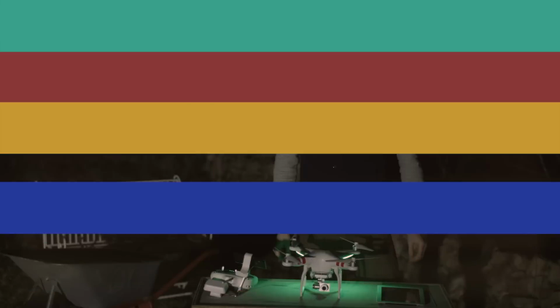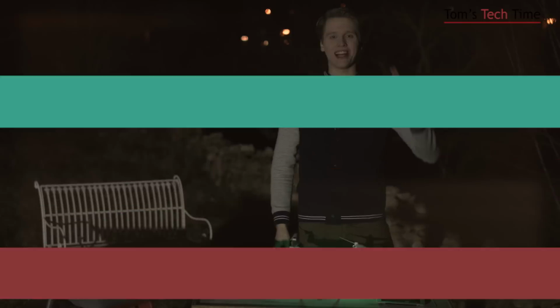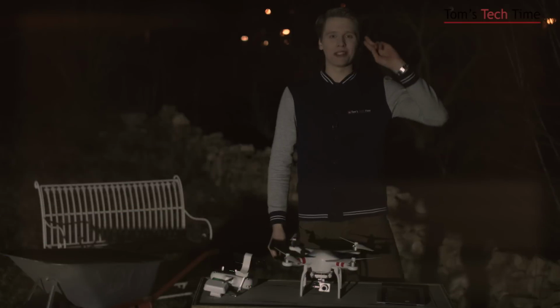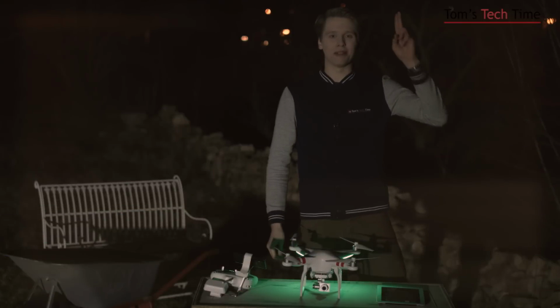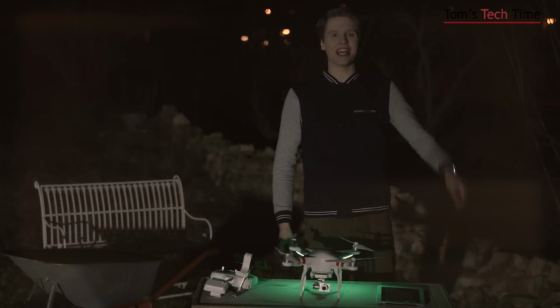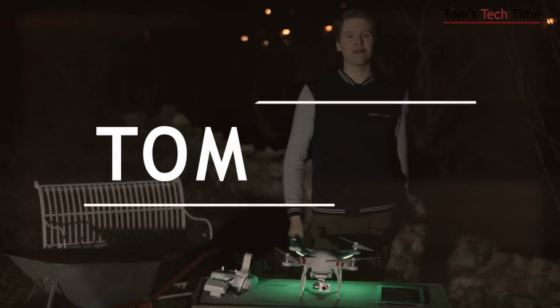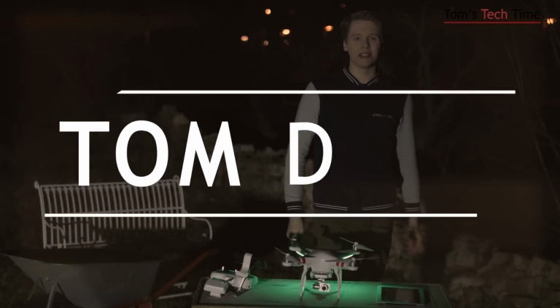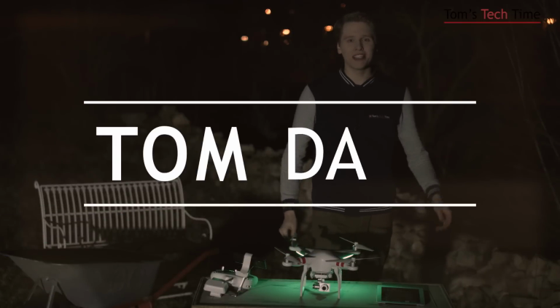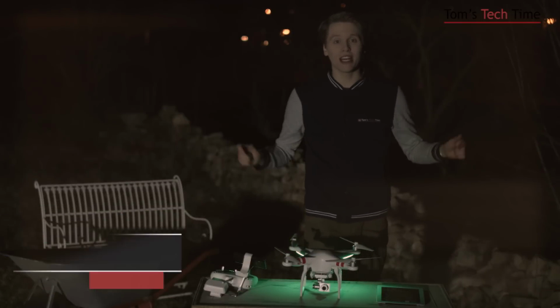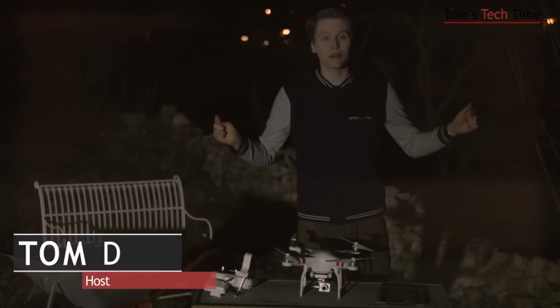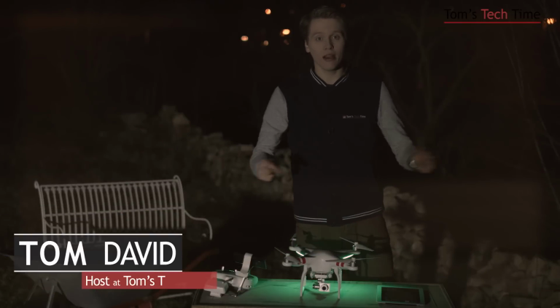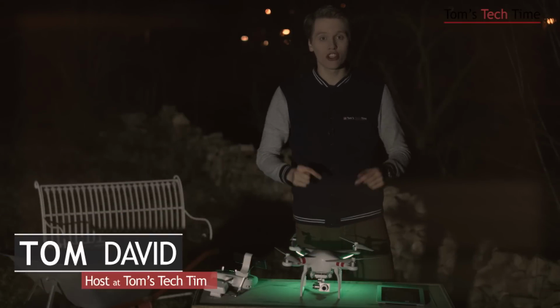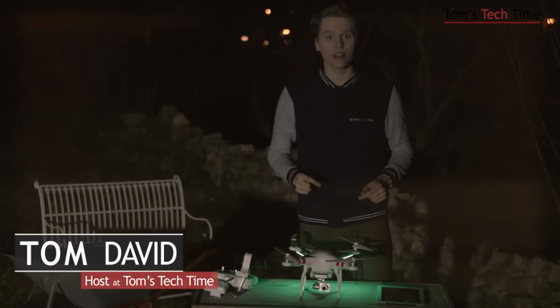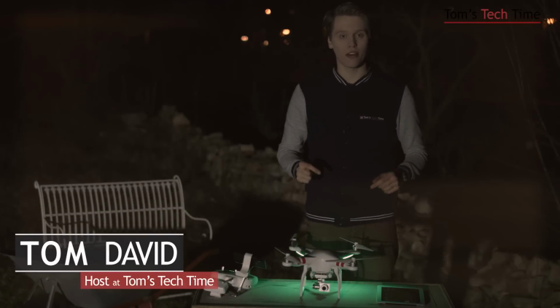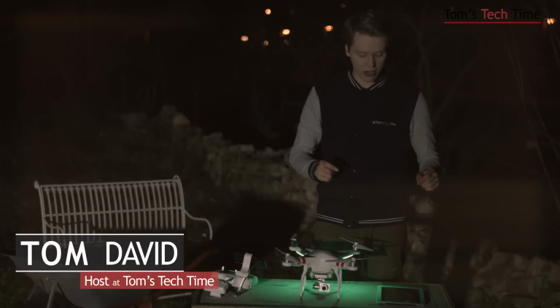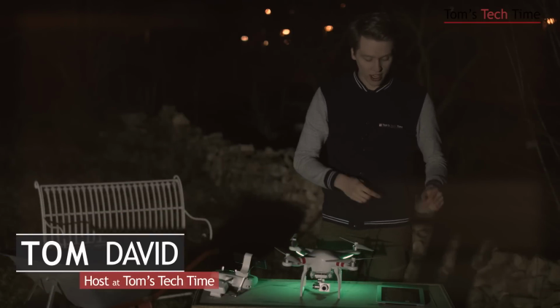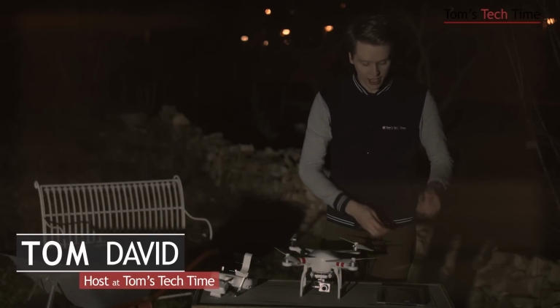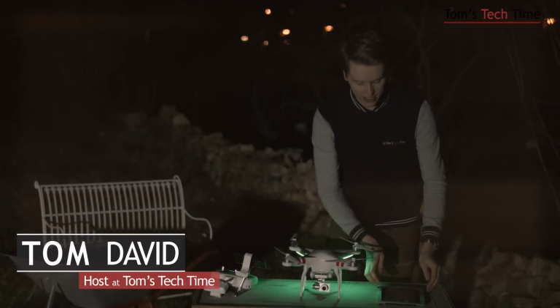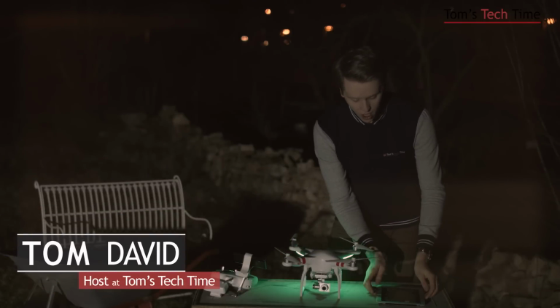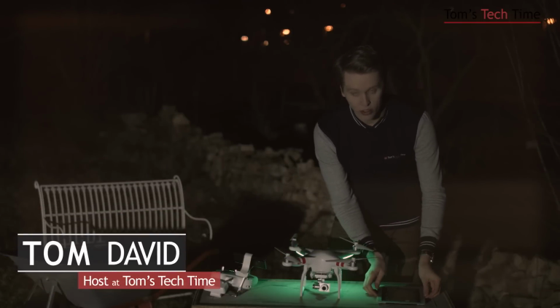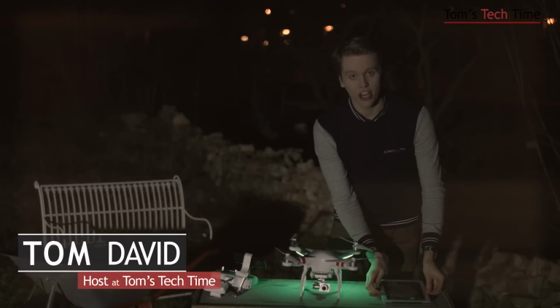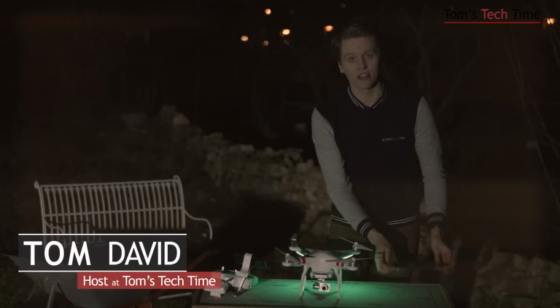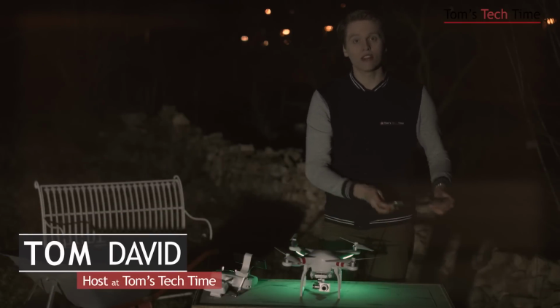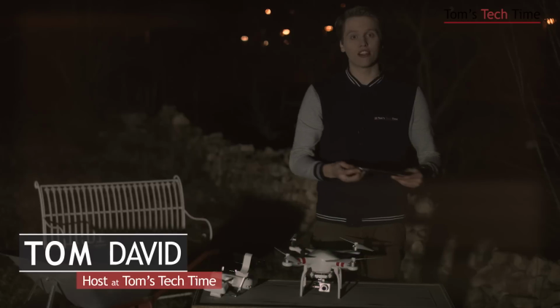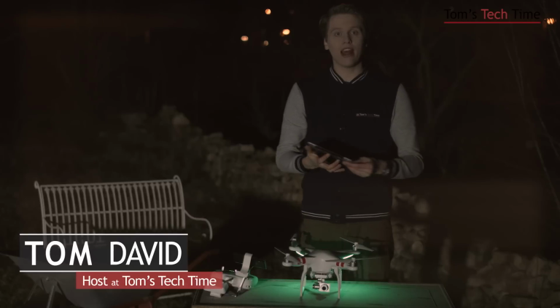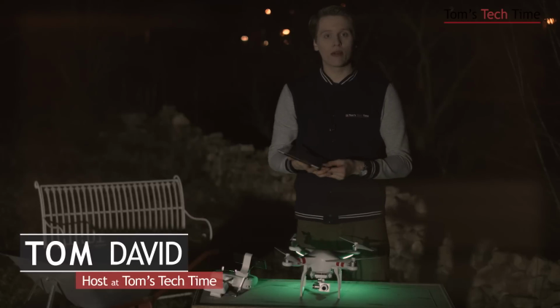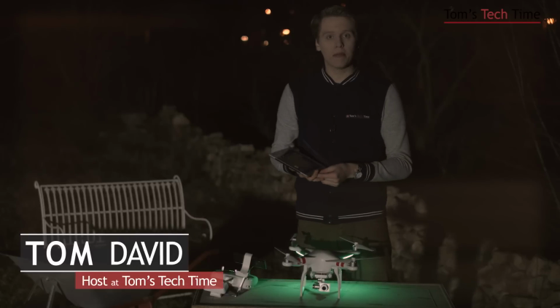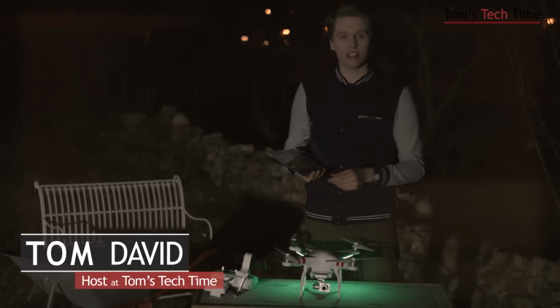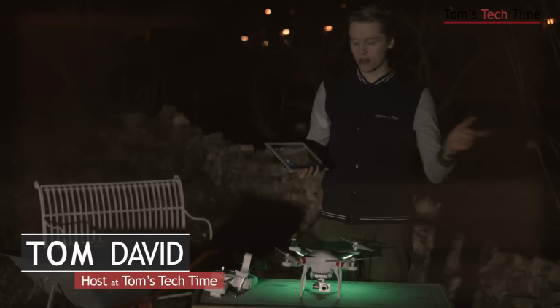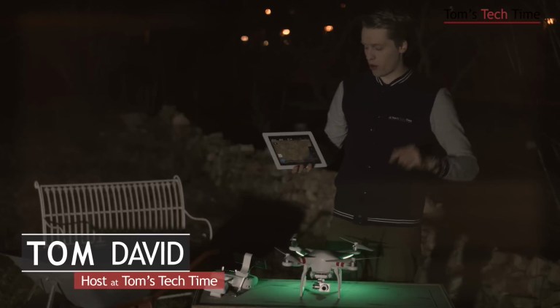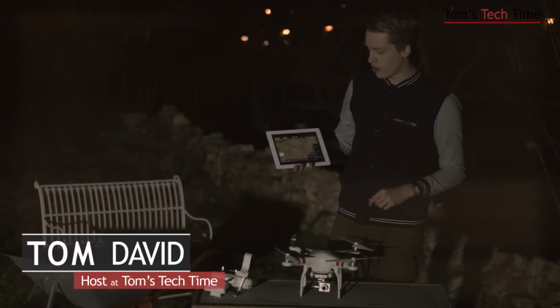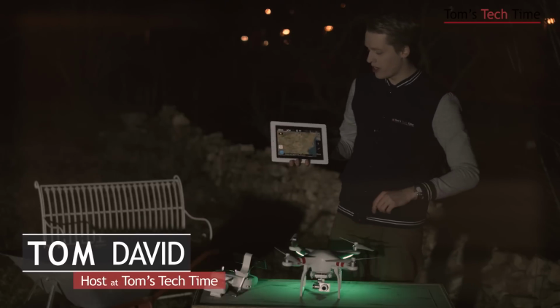Hey guys, what's up? It's me again, Tom from TDTomsTechTime. Today I want to show you something very special. It's all about DJI's Ground Station flying with waypoints. This is what I want to show you today.